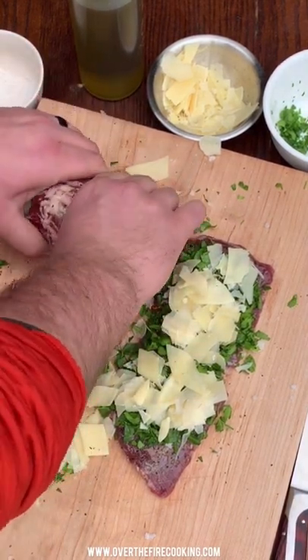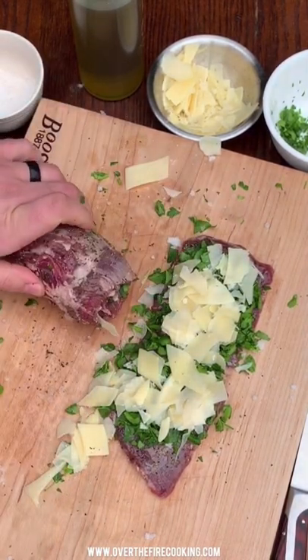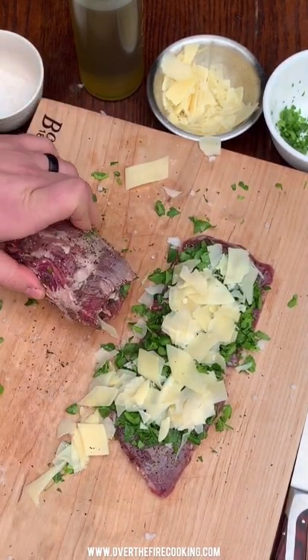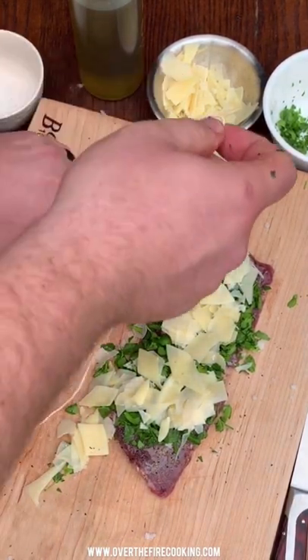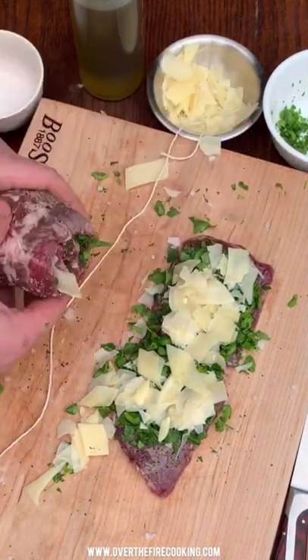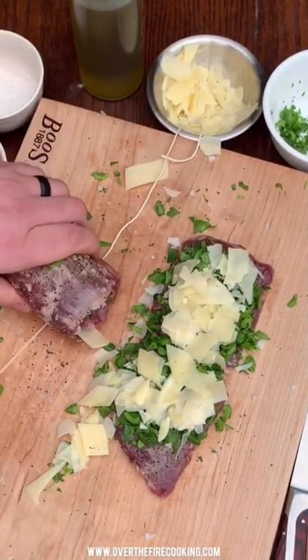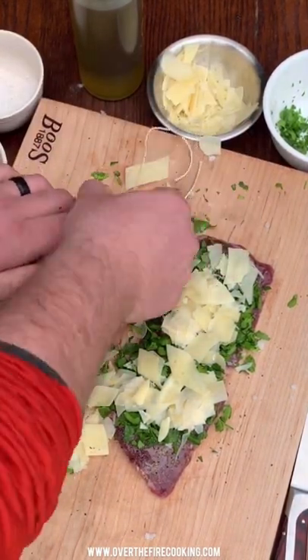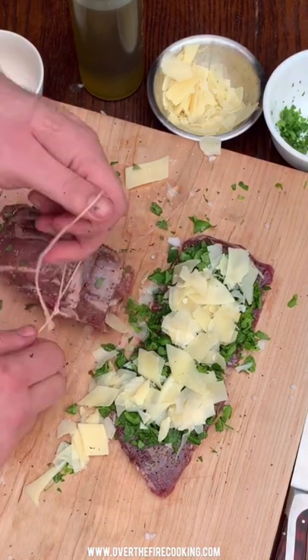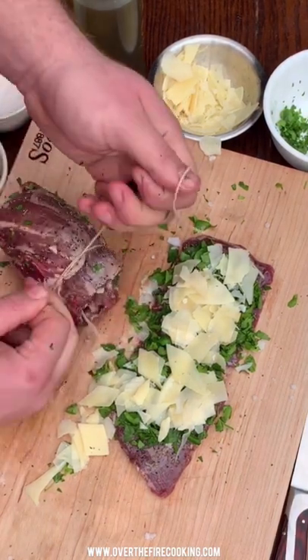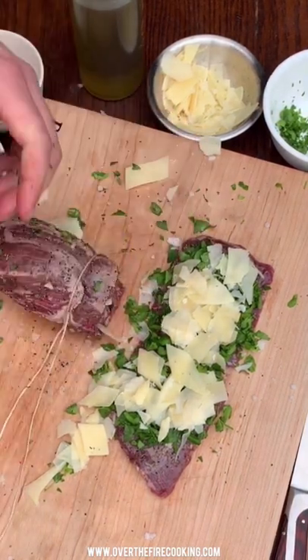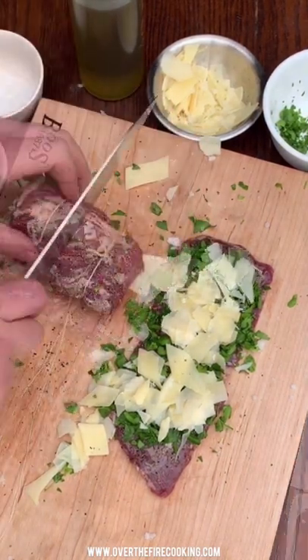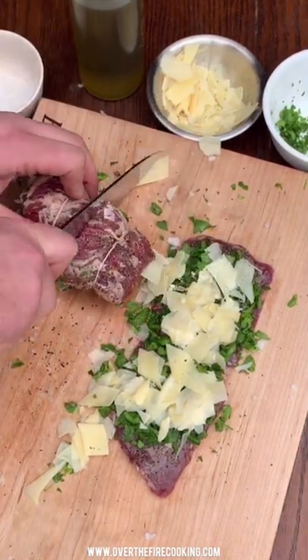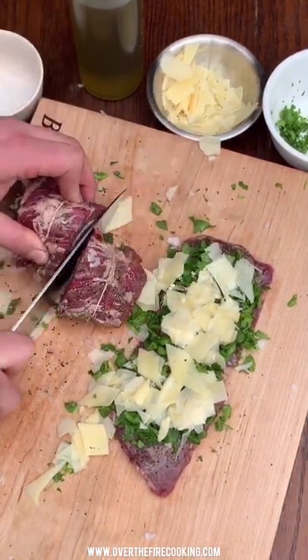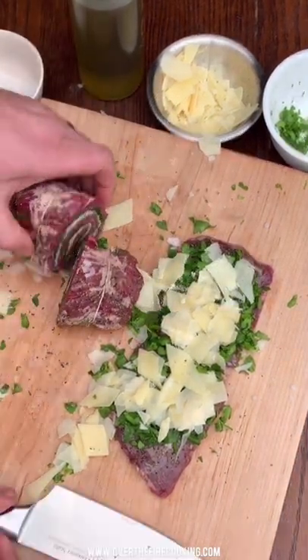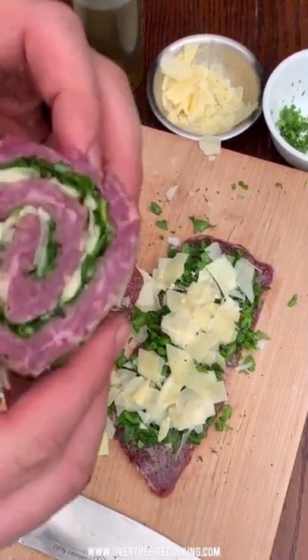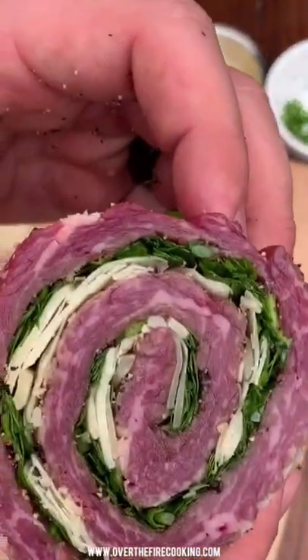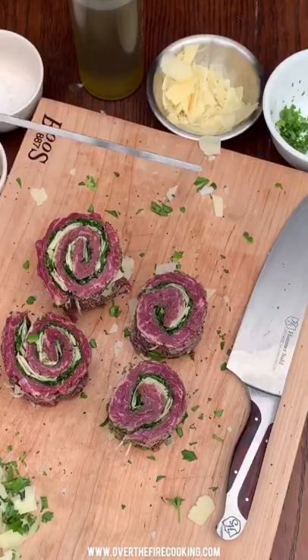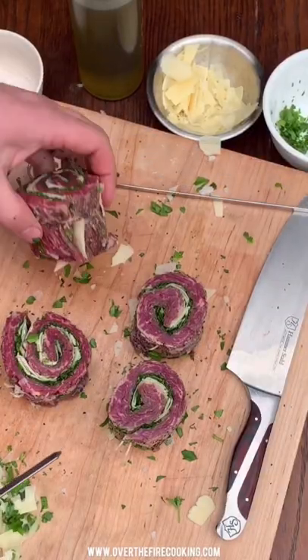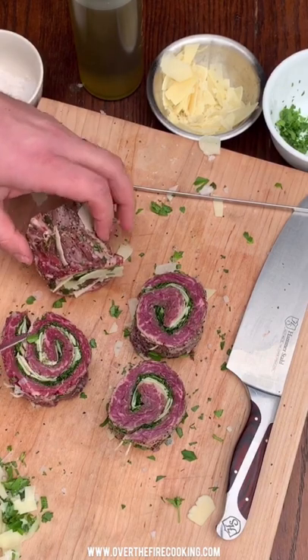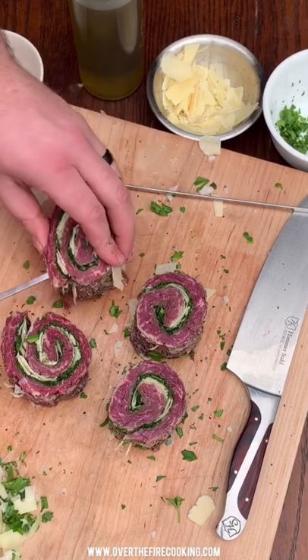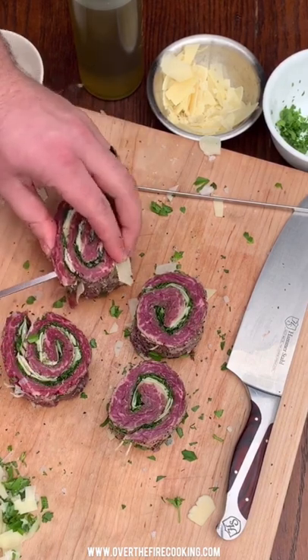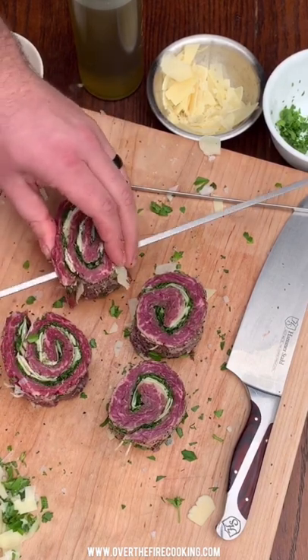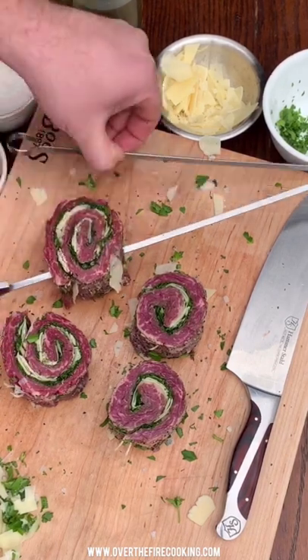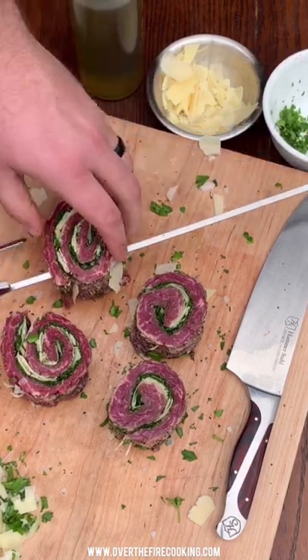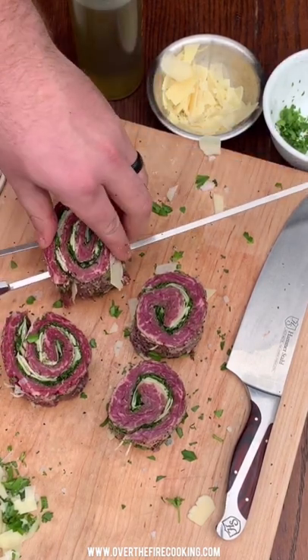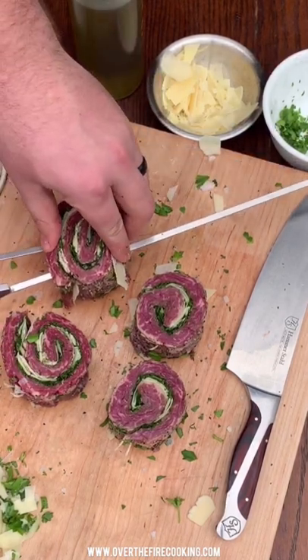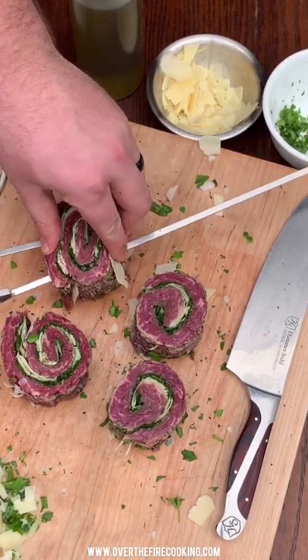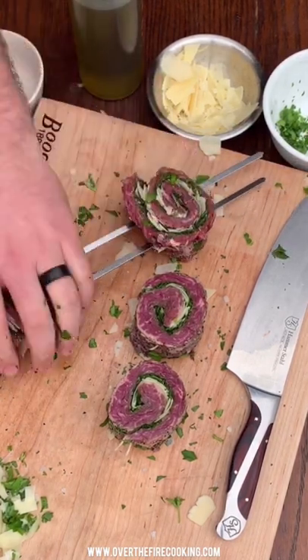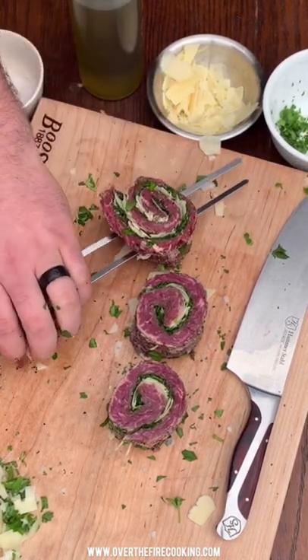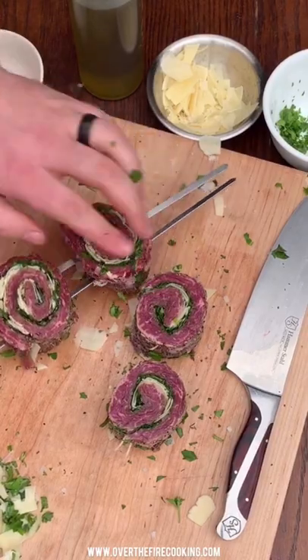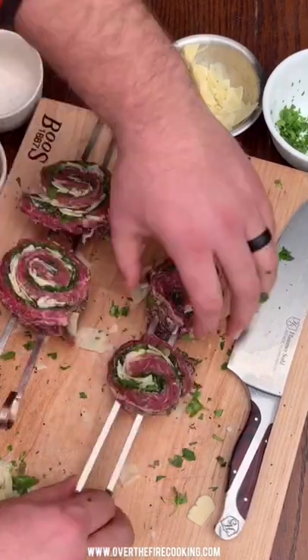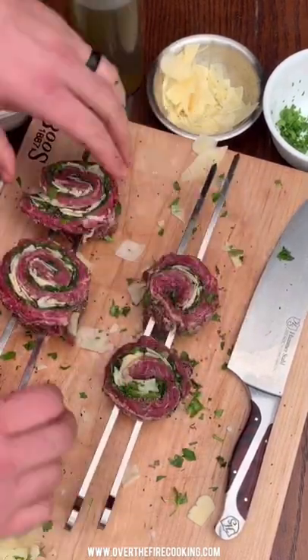Slicing them in the middle — this is just gonna help make them a little bit thinner and easier to cook. Next, showing off that pinwheel and double skewering these guys.